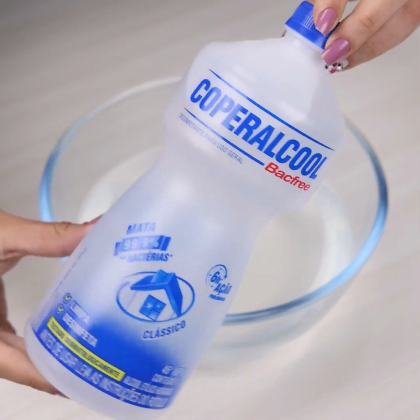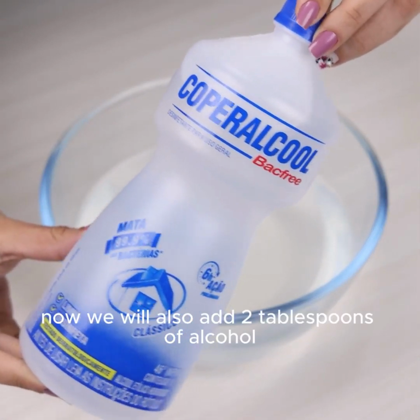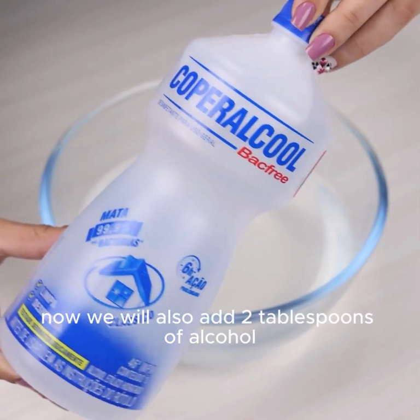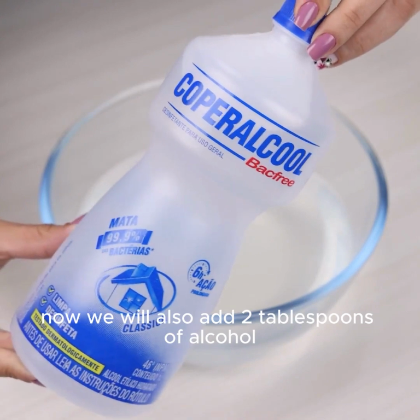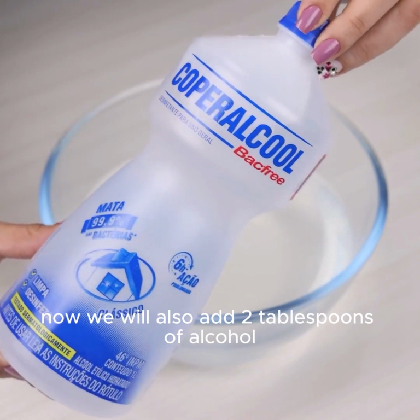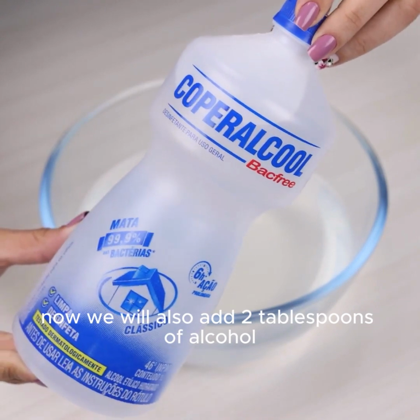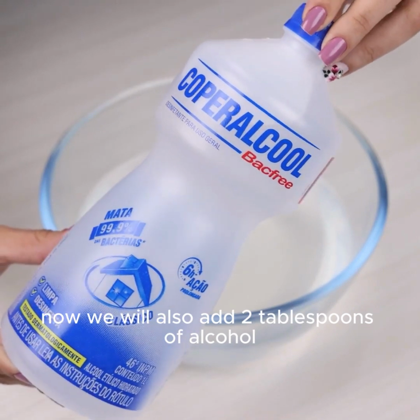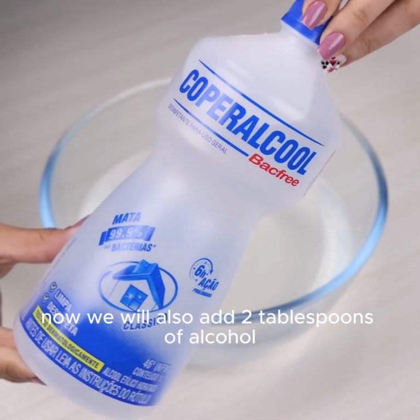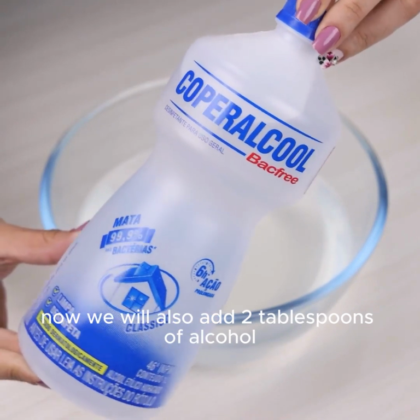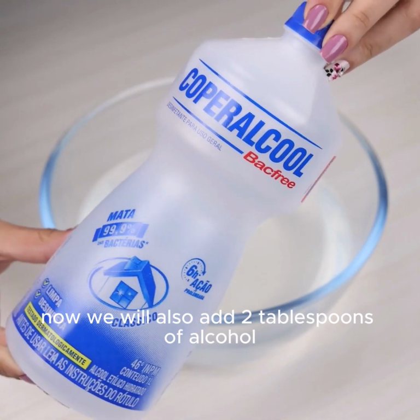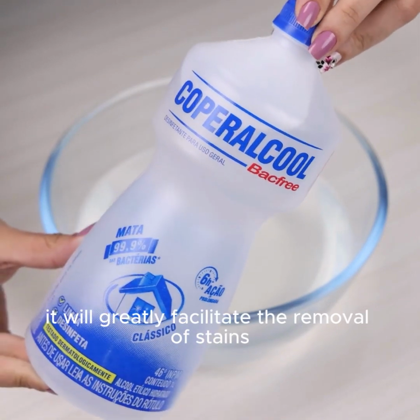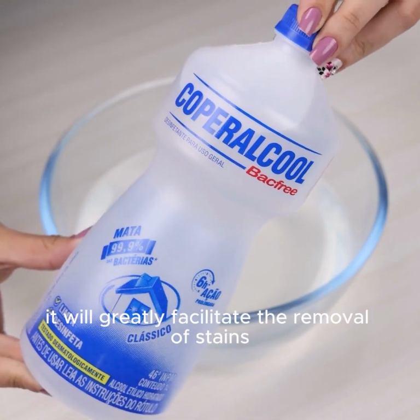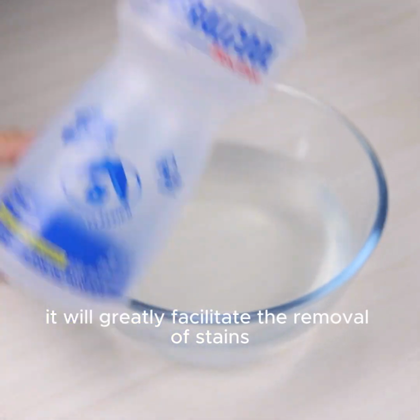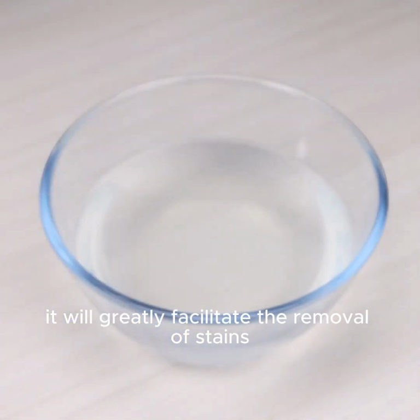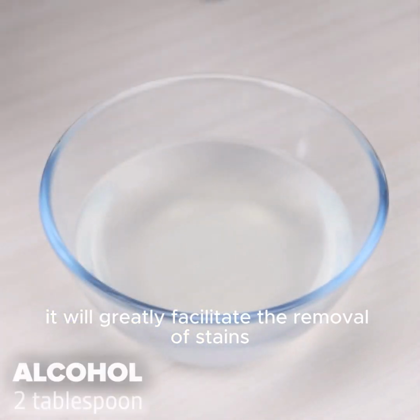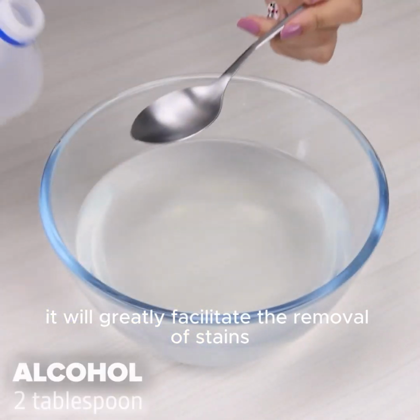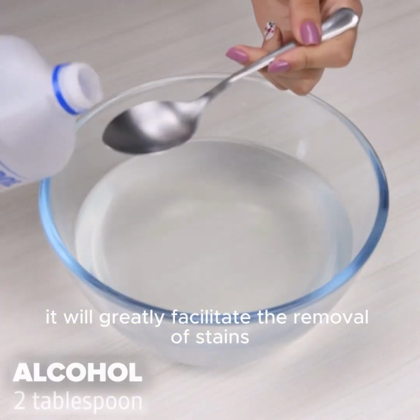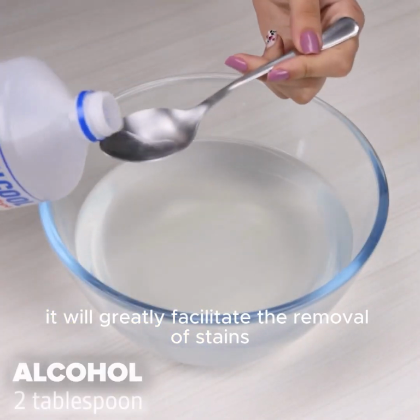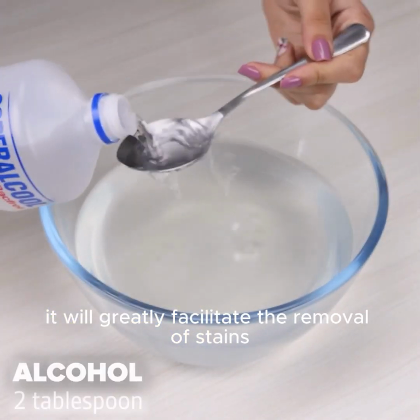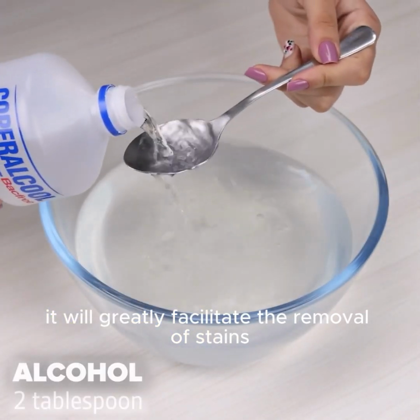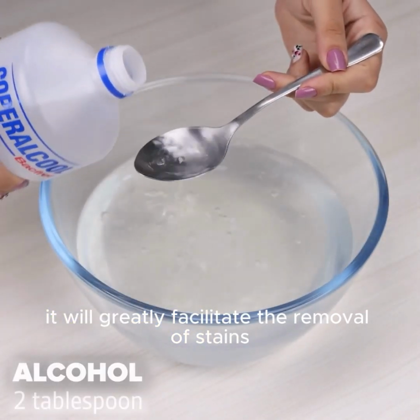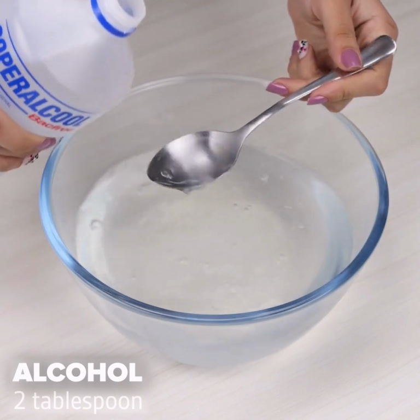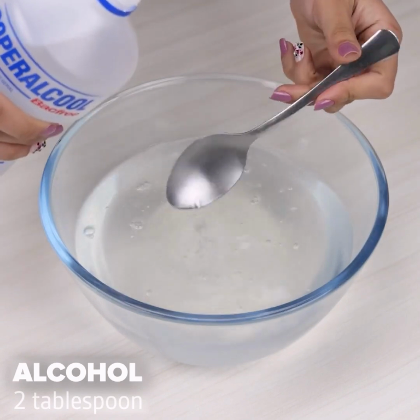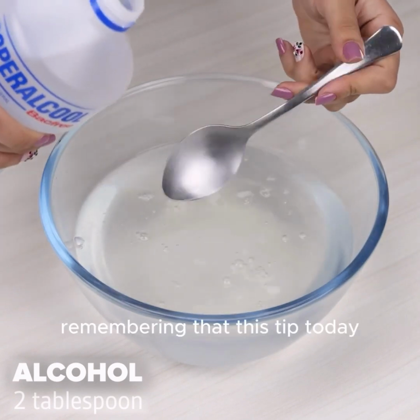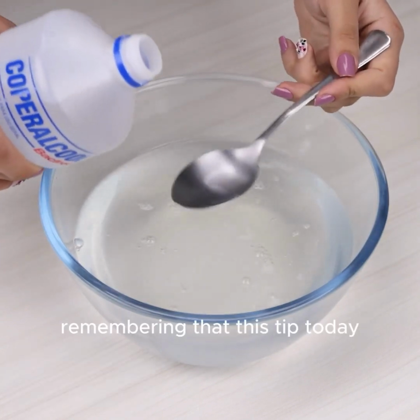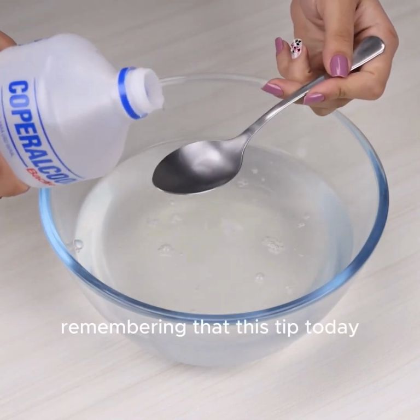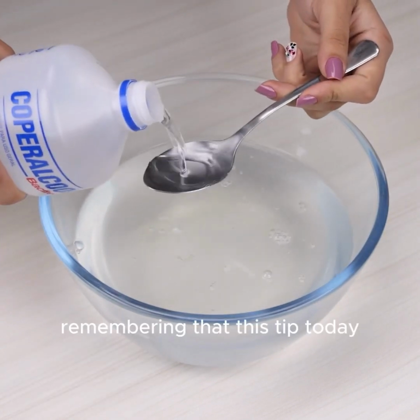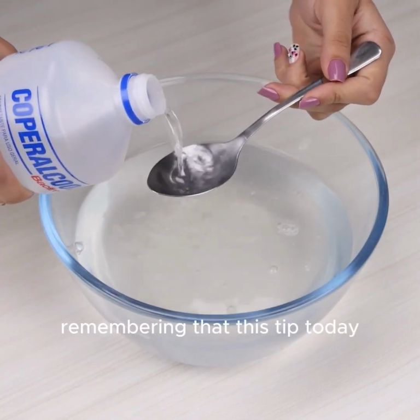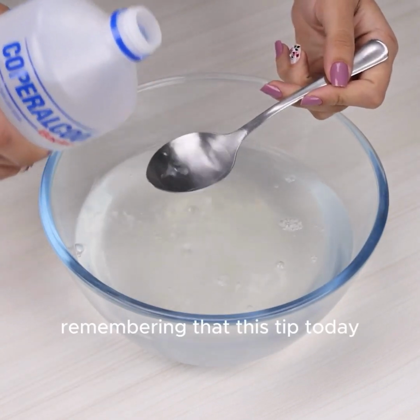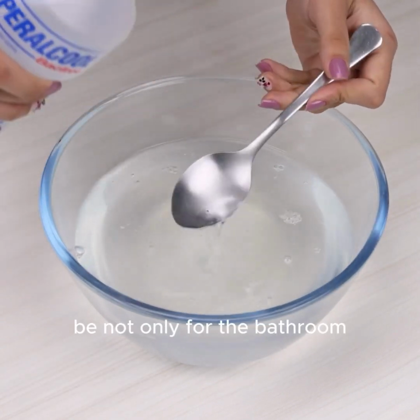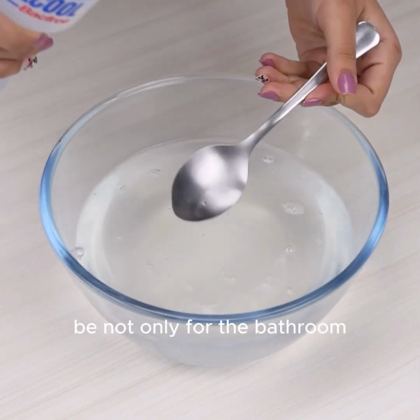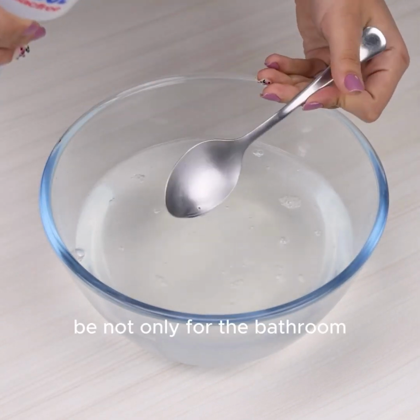Now we will also add two tablespoons of alcohol. It will greatly facilitate the removal of stains. Remember that this tip today is not only for the bathroom.